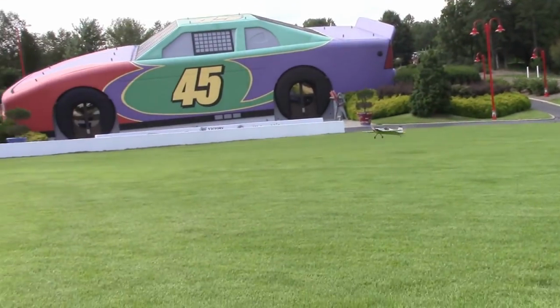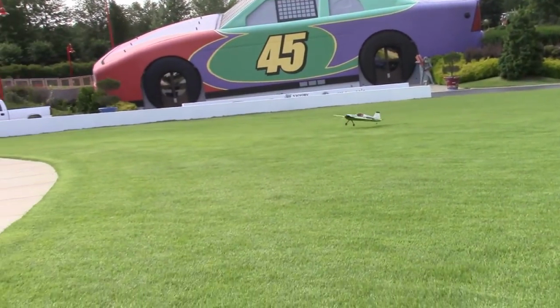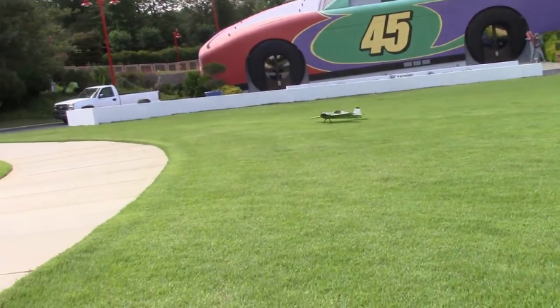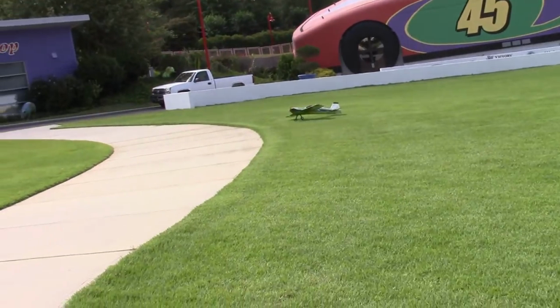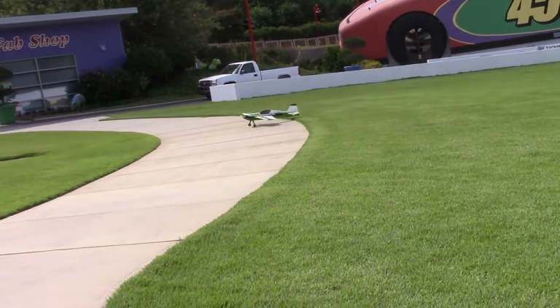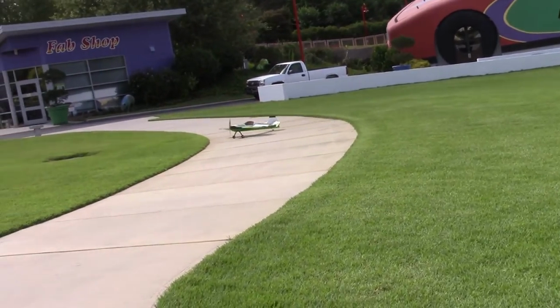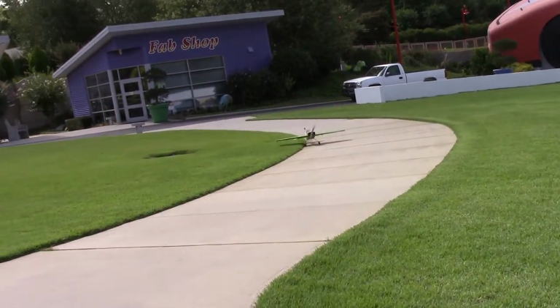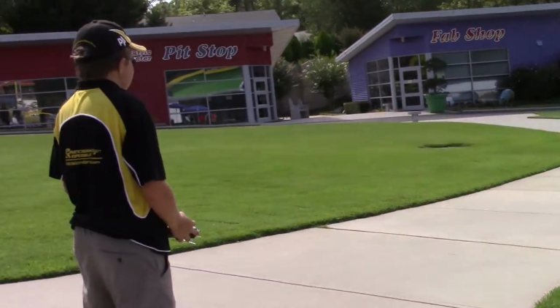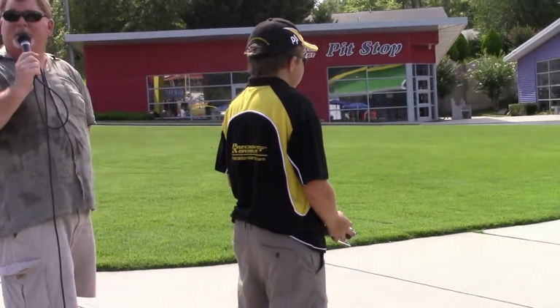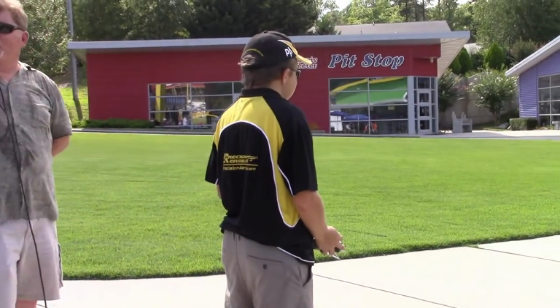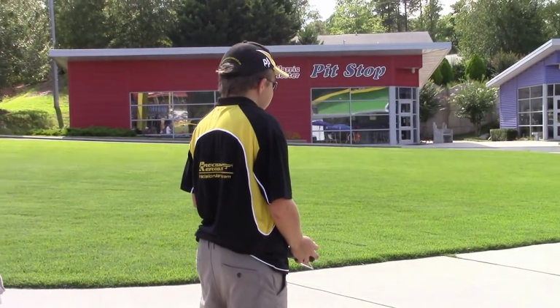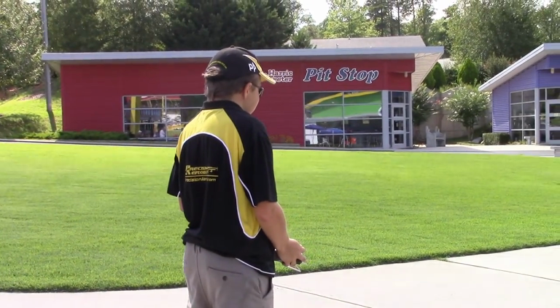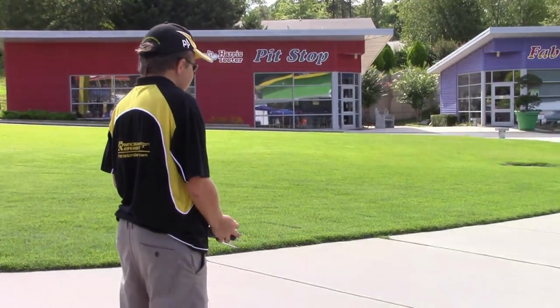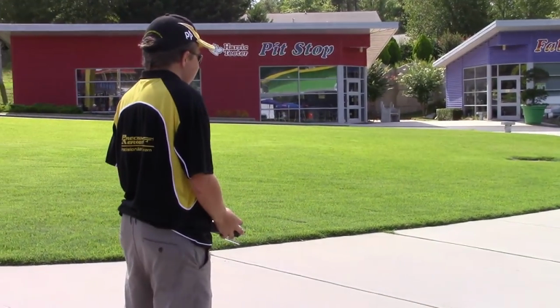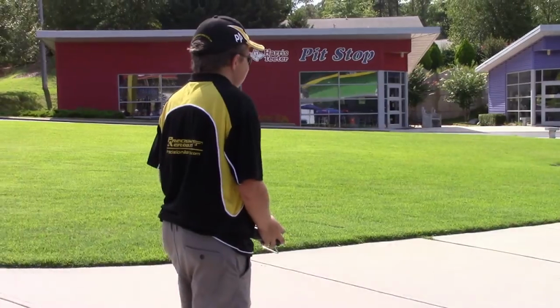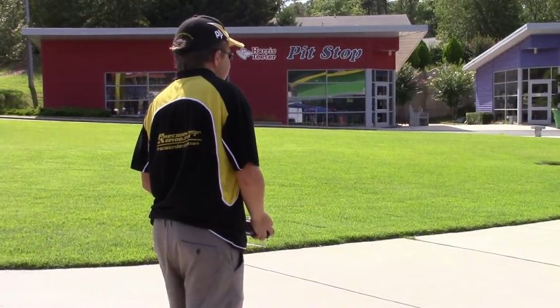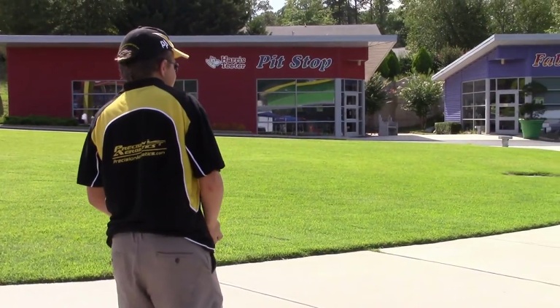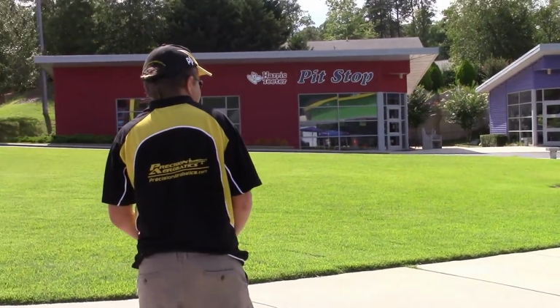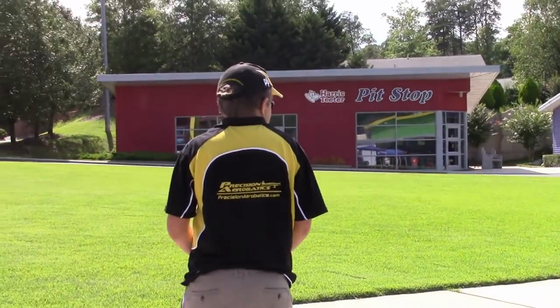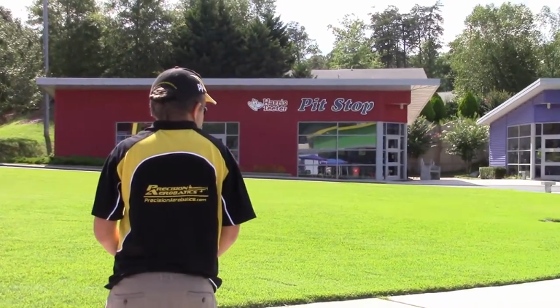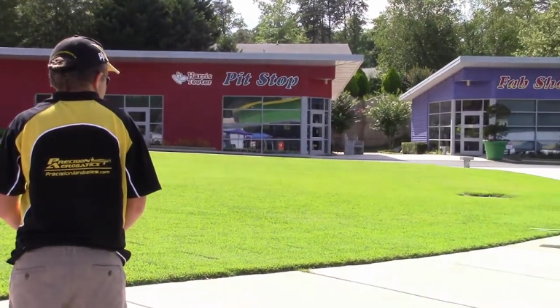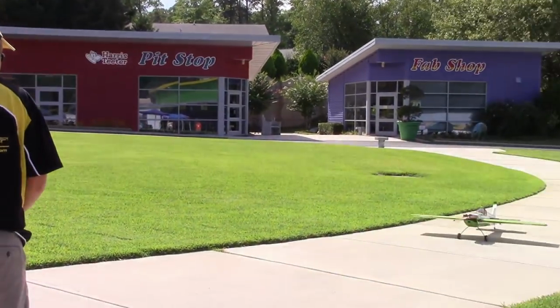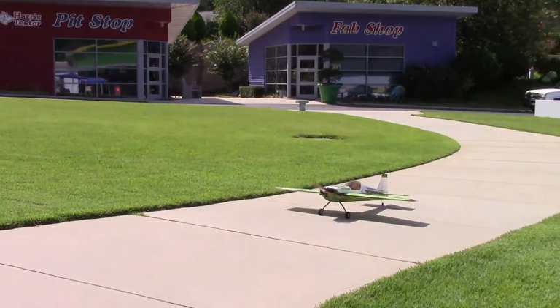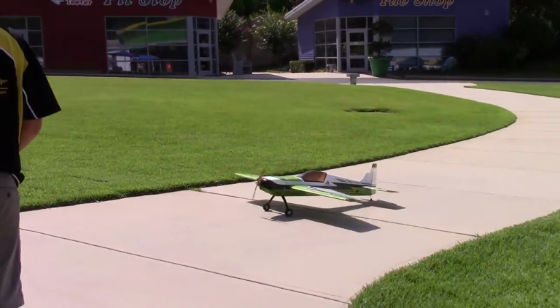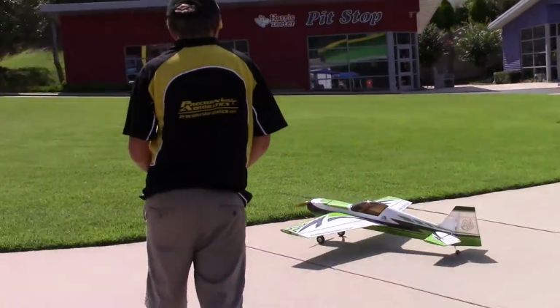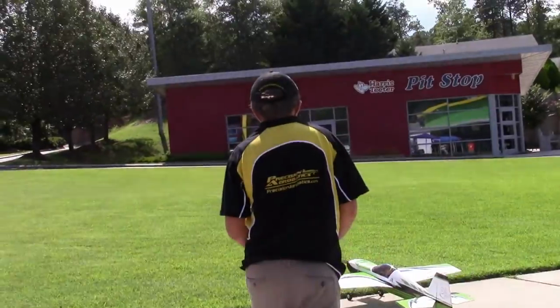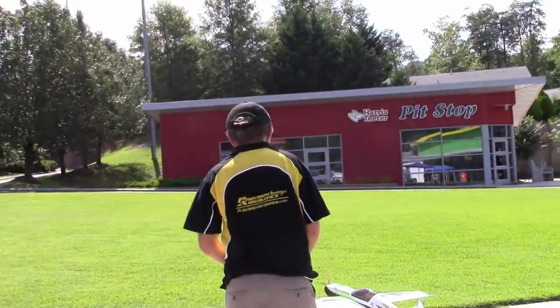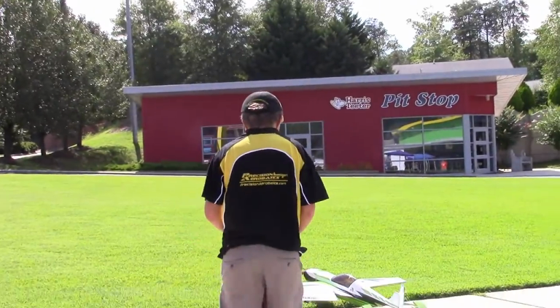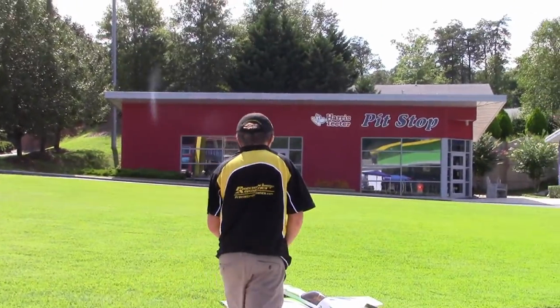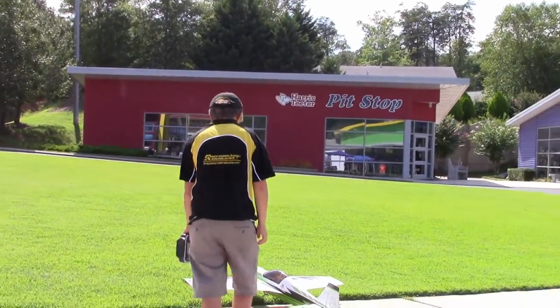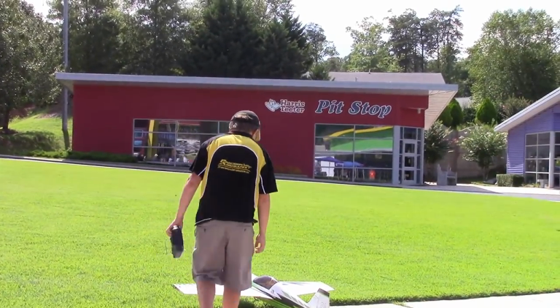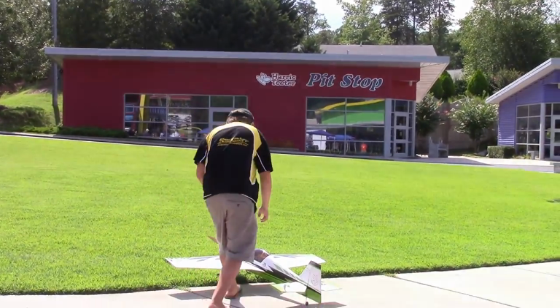I think Alex is setting up to land — and there he is. How about that, guys? Was that pretty good or what? He makes it dance around a little bit too.